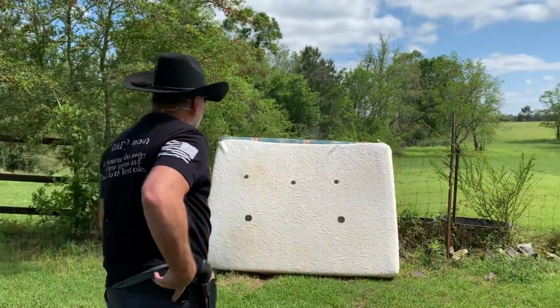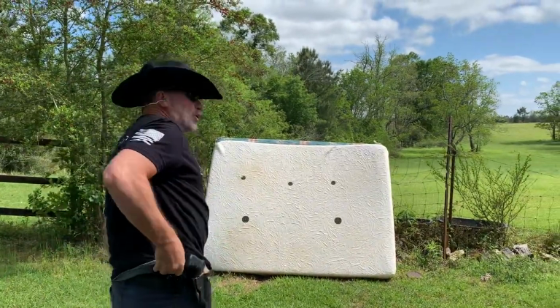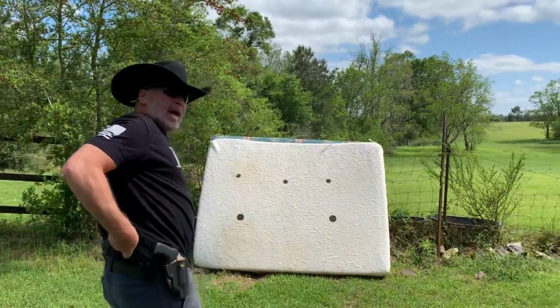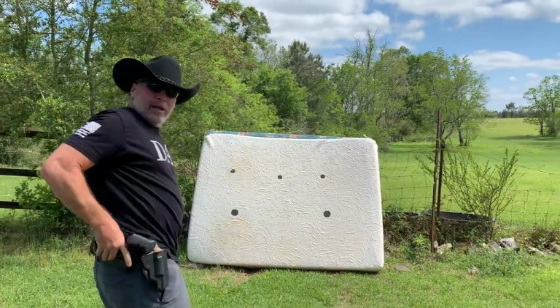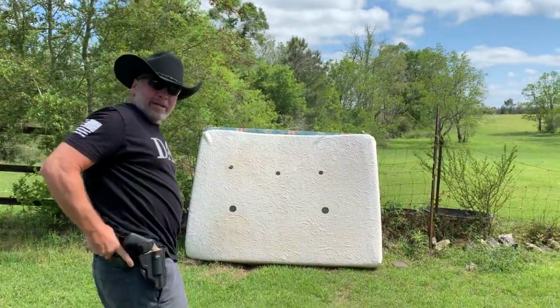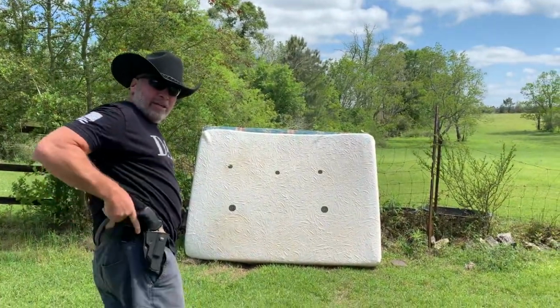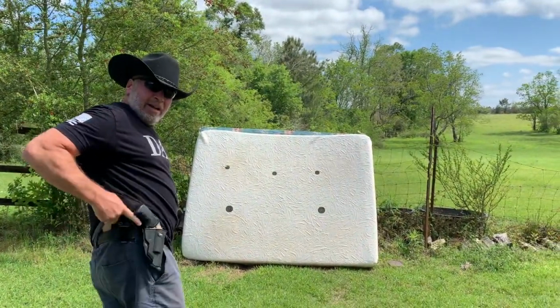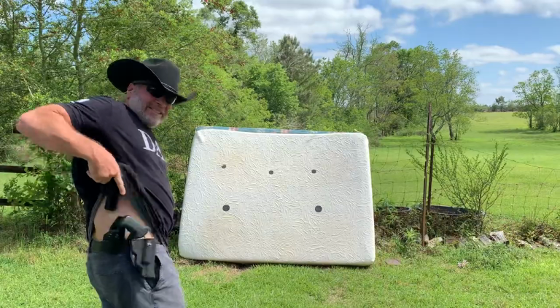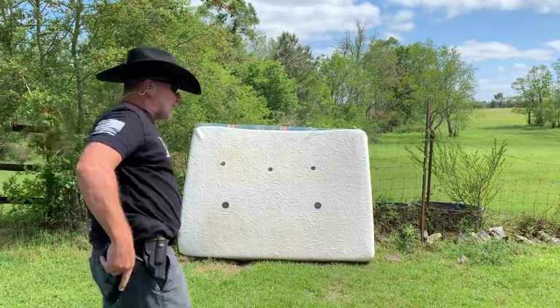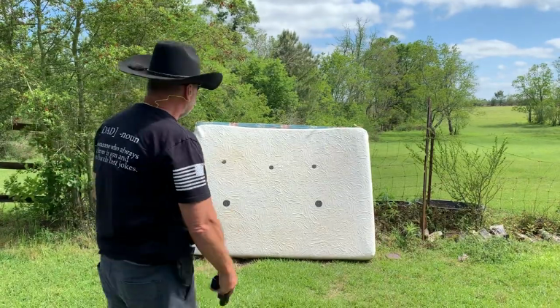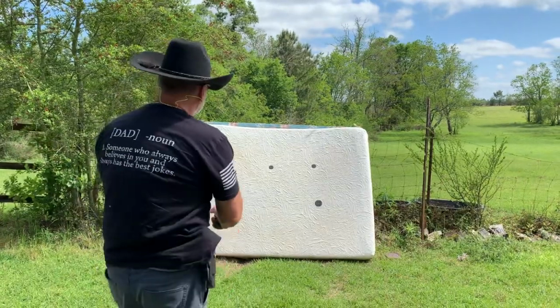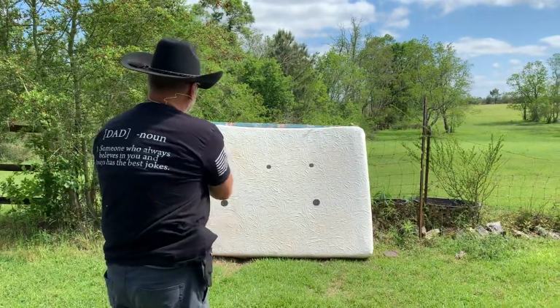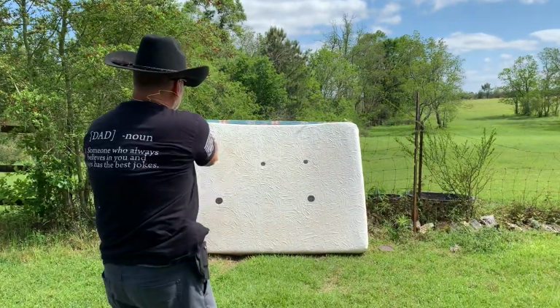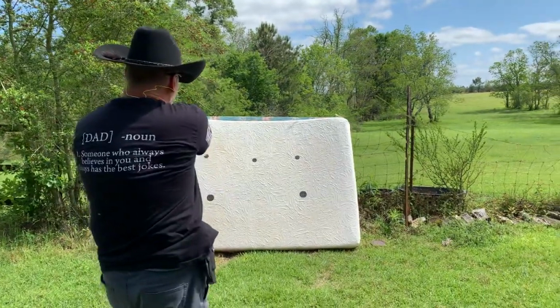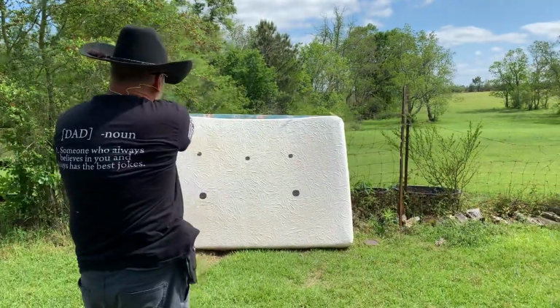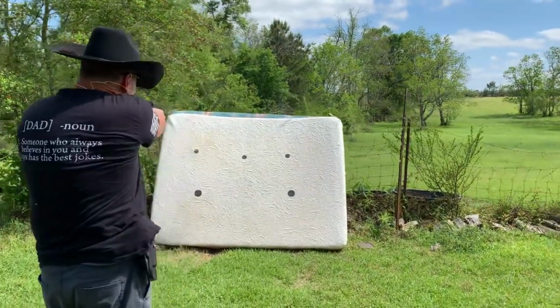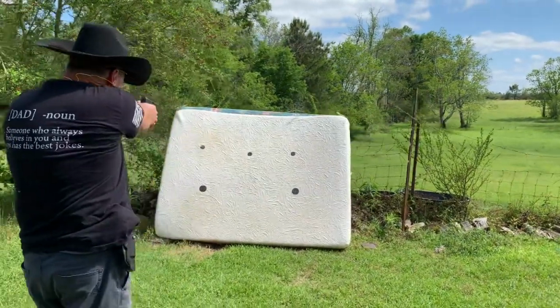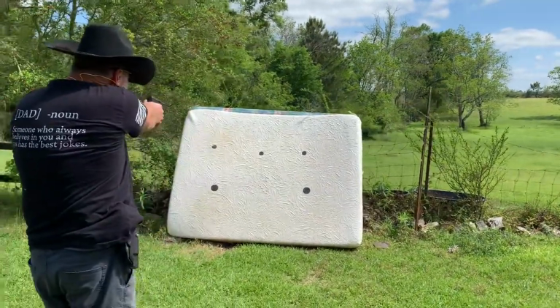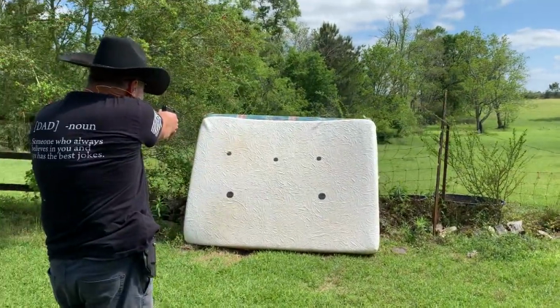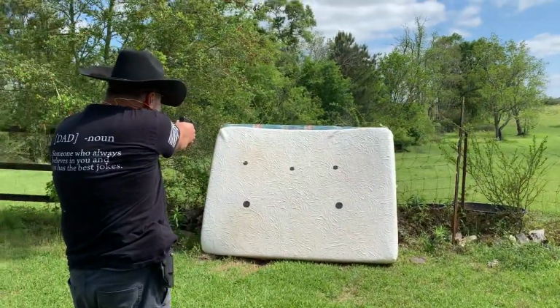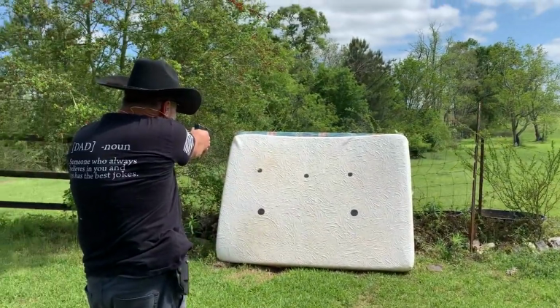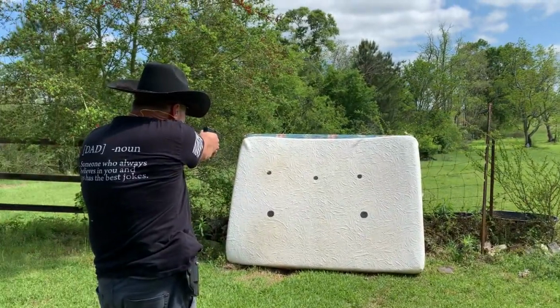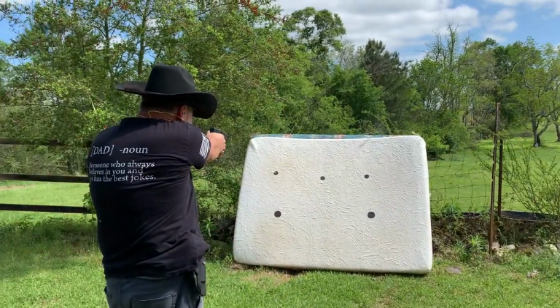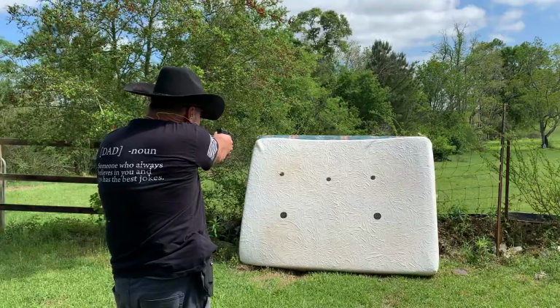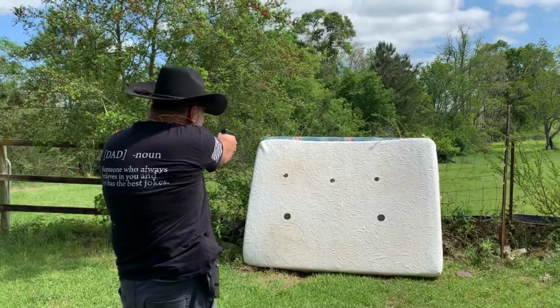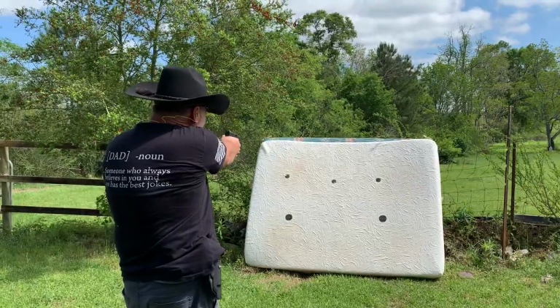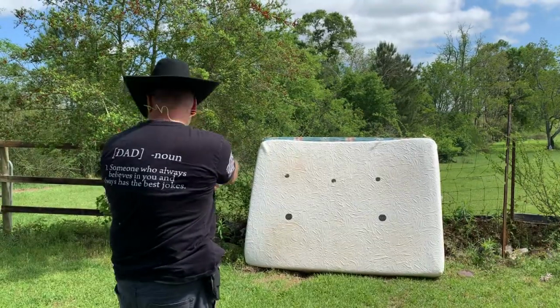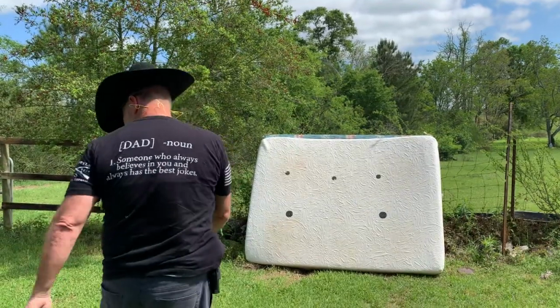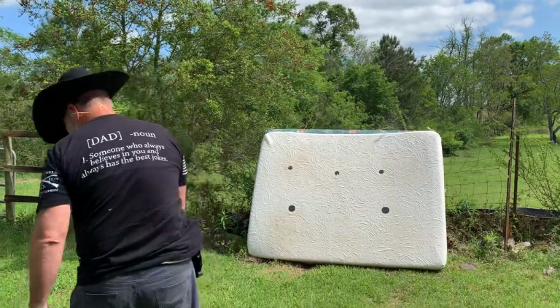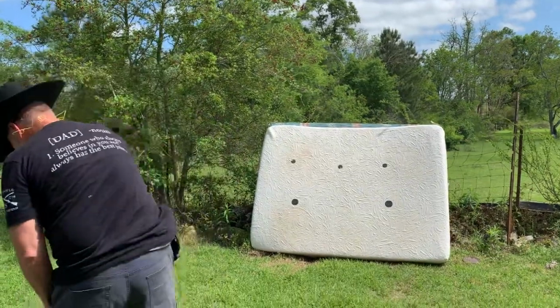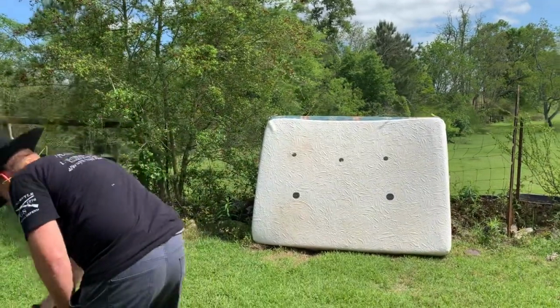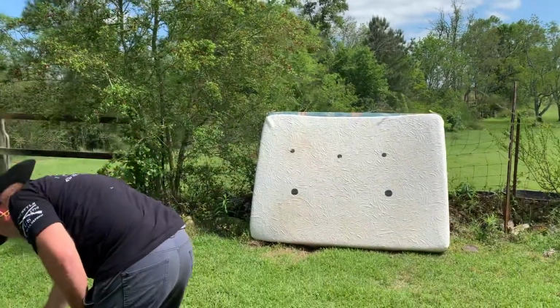Let's do a 9-millimeter. You ready? Got the 9-millimeter.